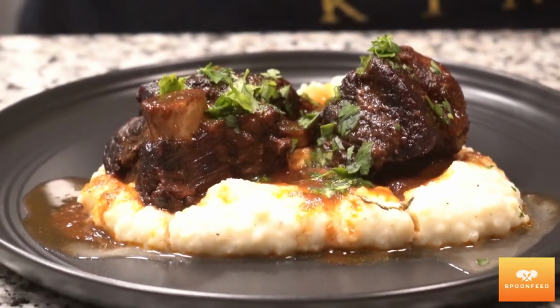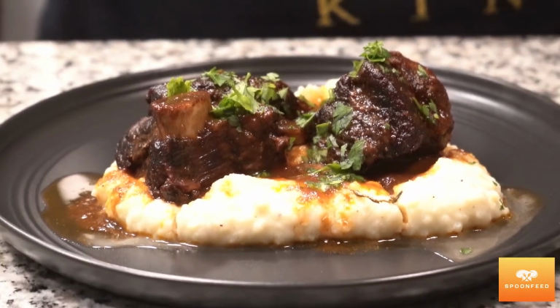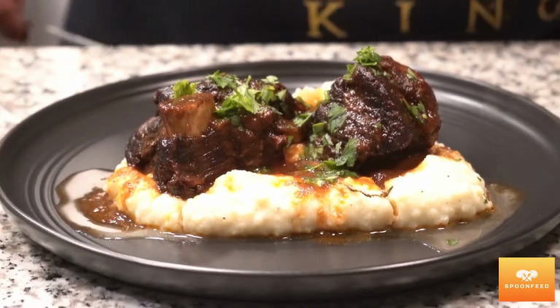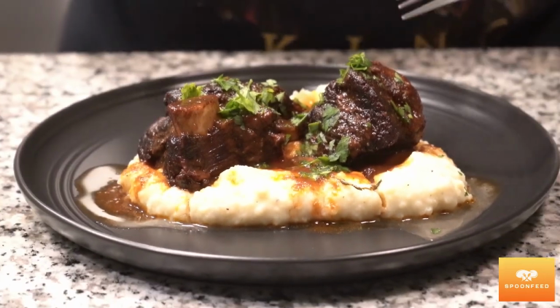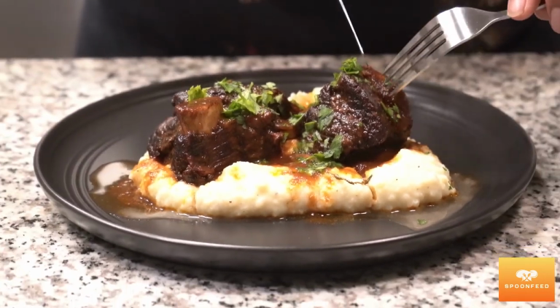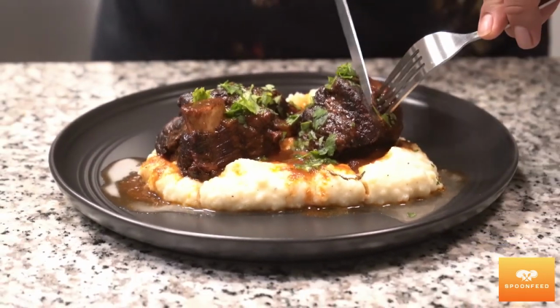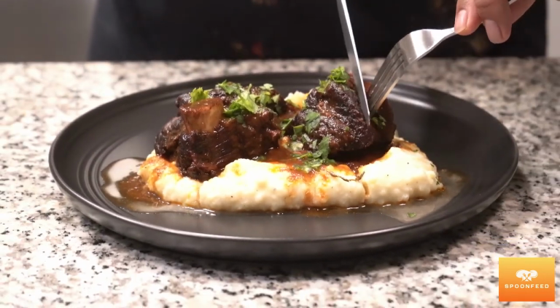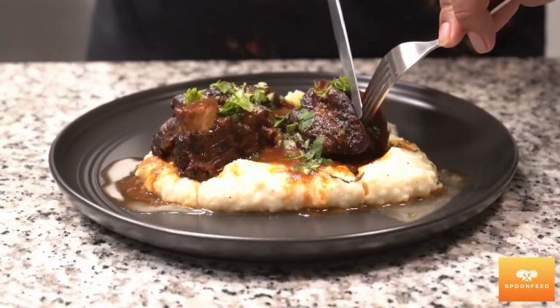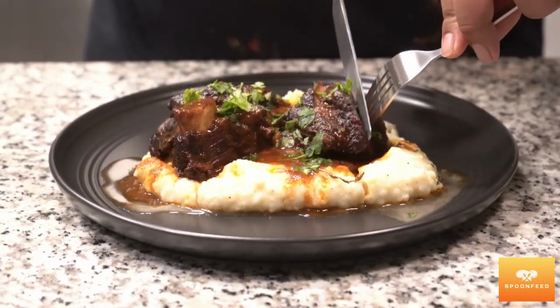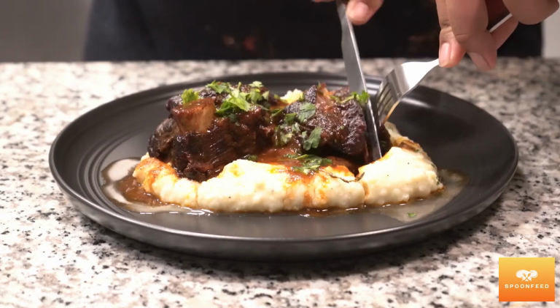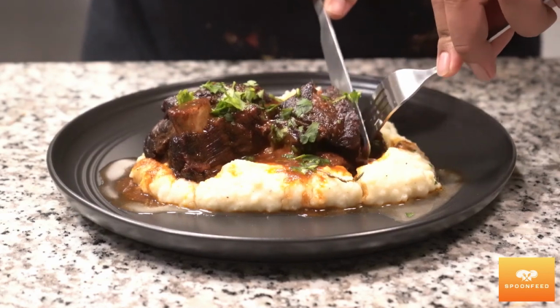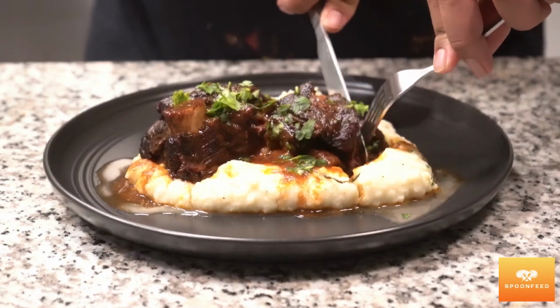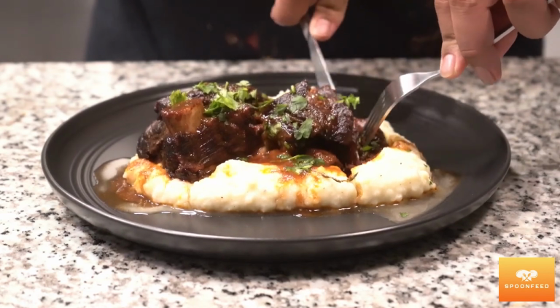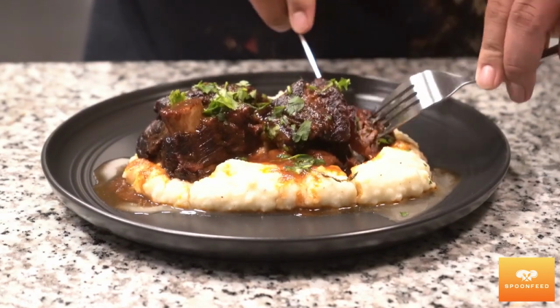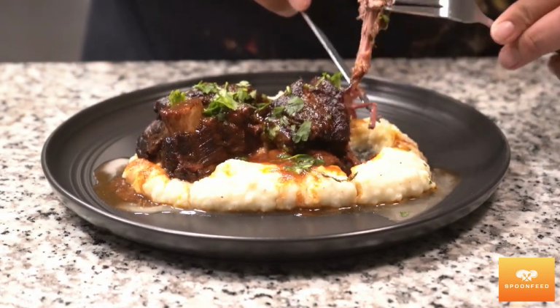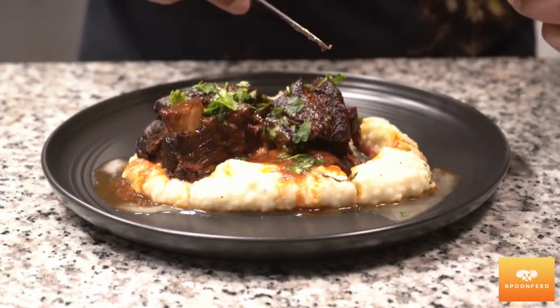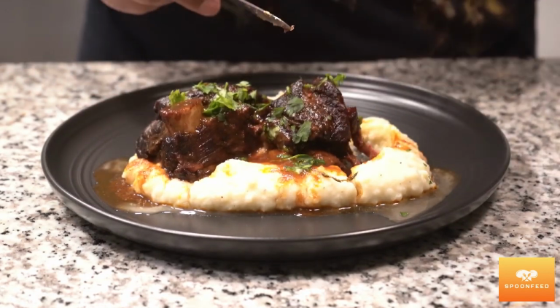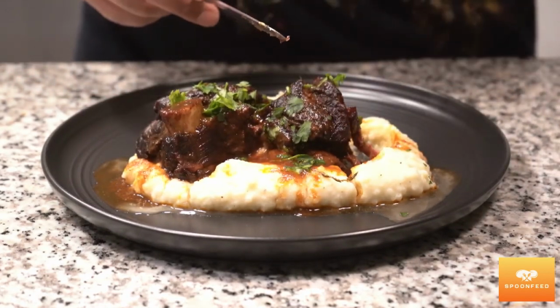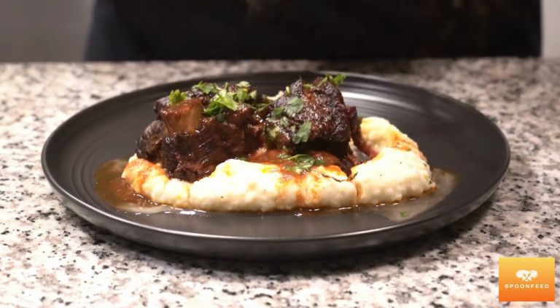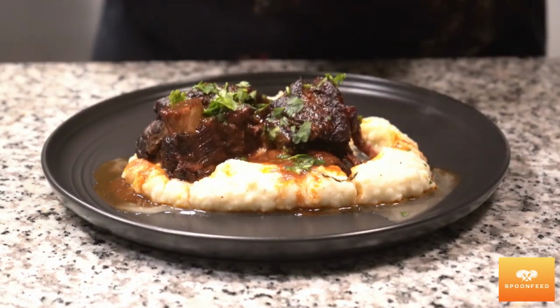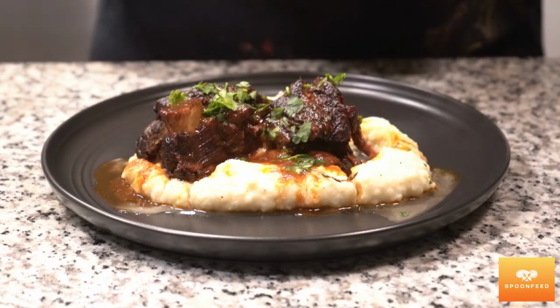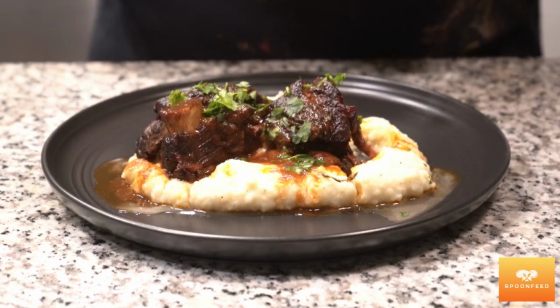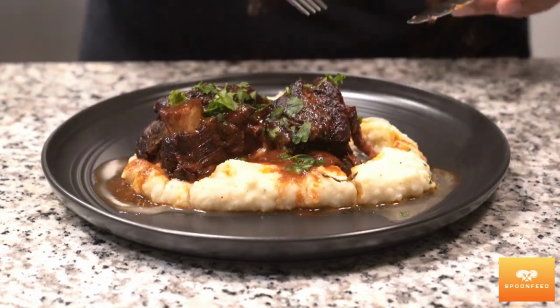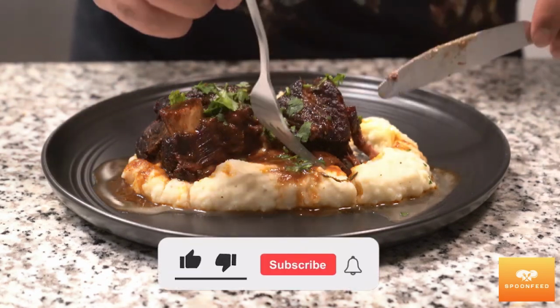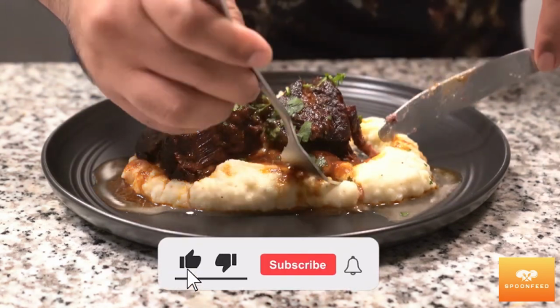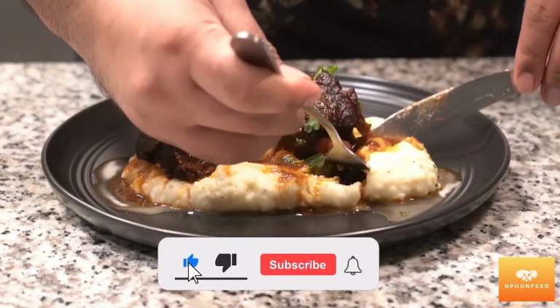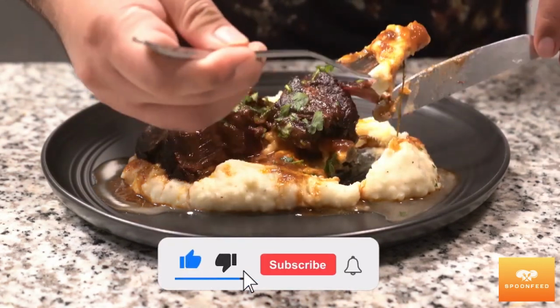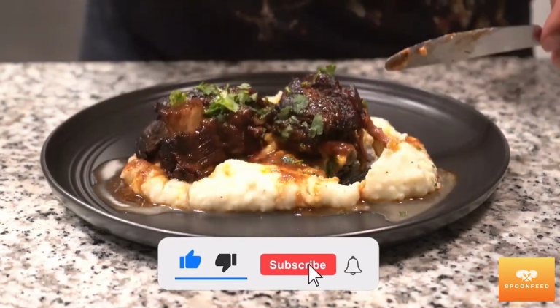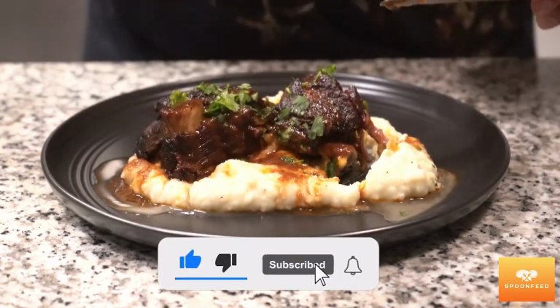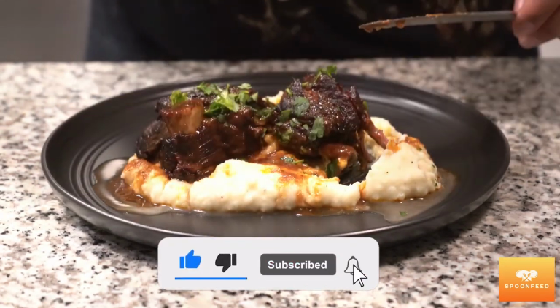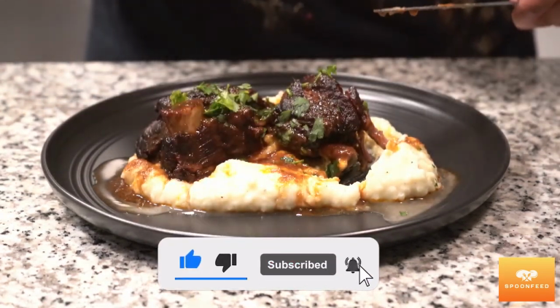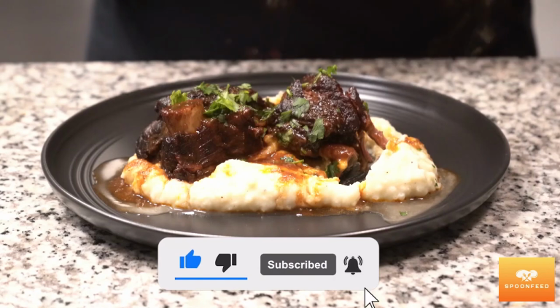So that's it for today's recipe — I hope you enjoyed it as much as I did. Now if you'll excuse me, I need to go and finish this plate of my delicious red wine braised short ribs. Do make sure to share, like, and subscribe to our channel for more videos.